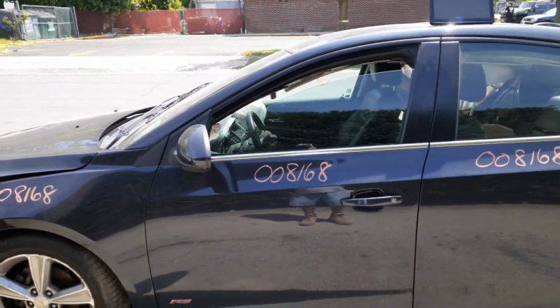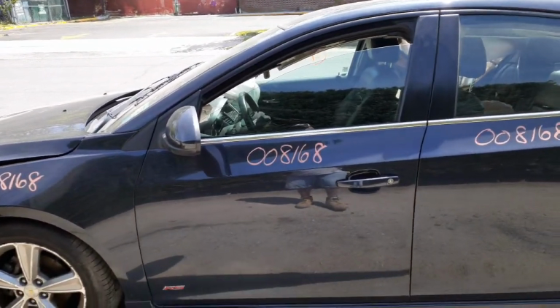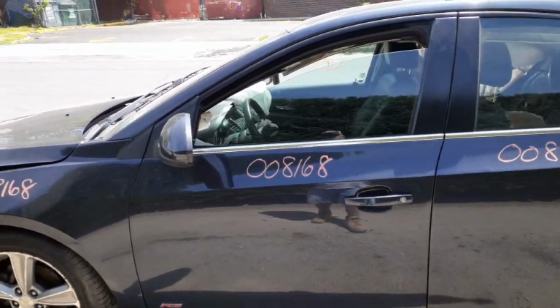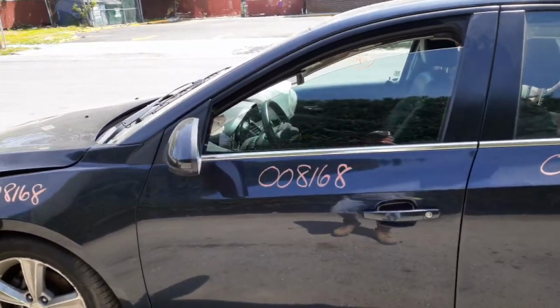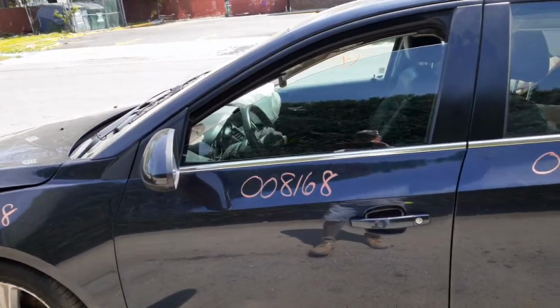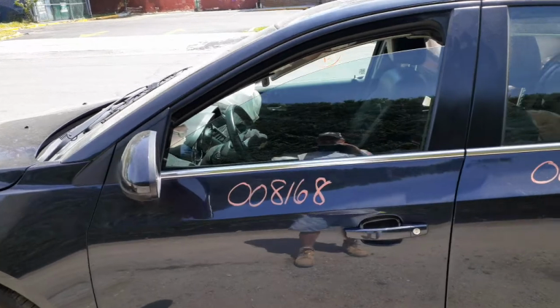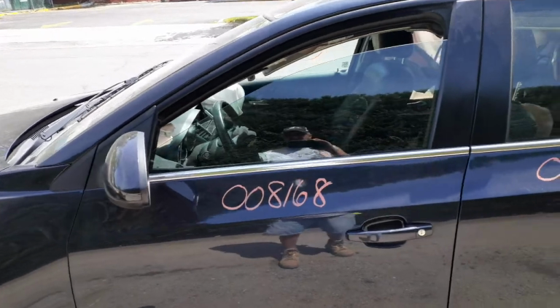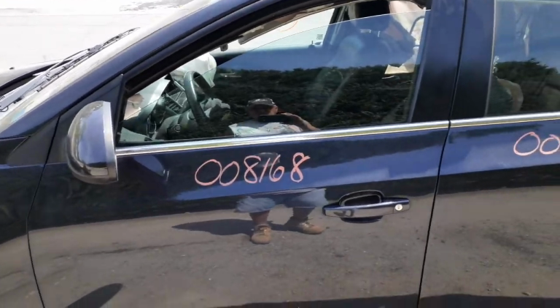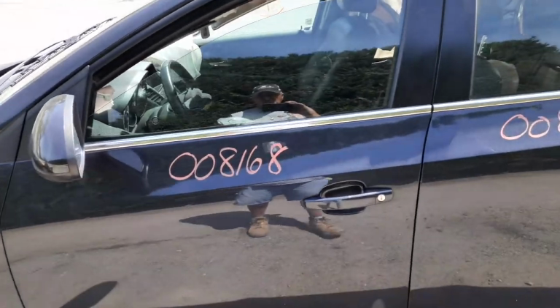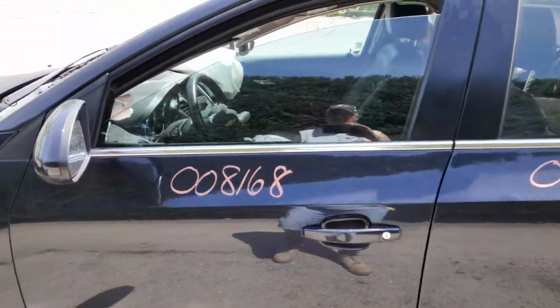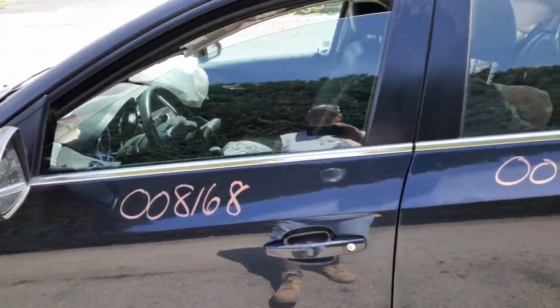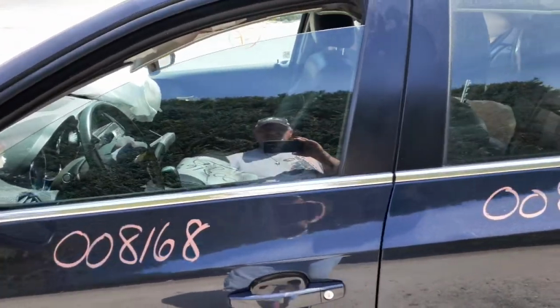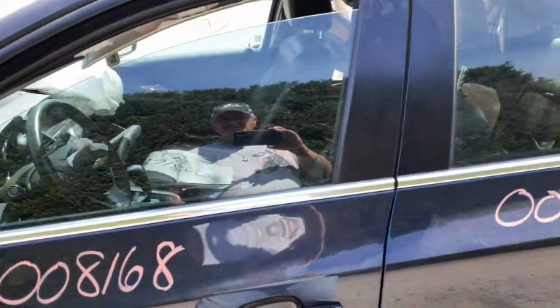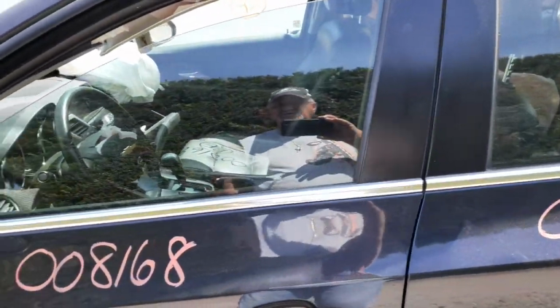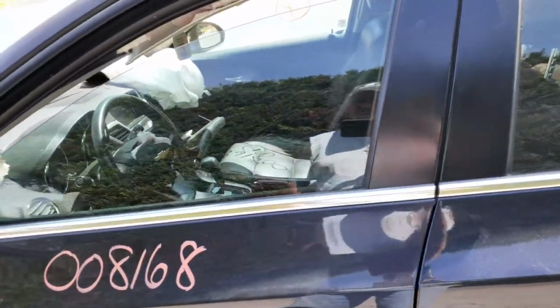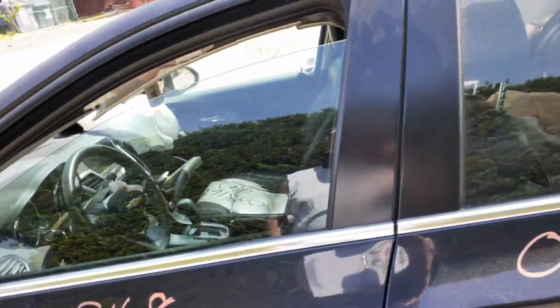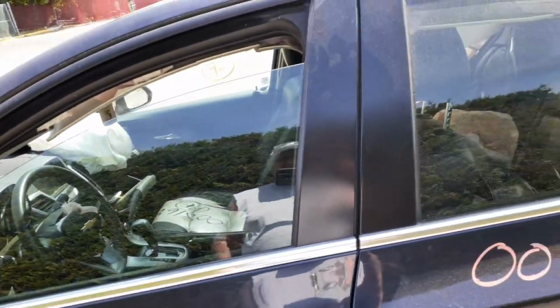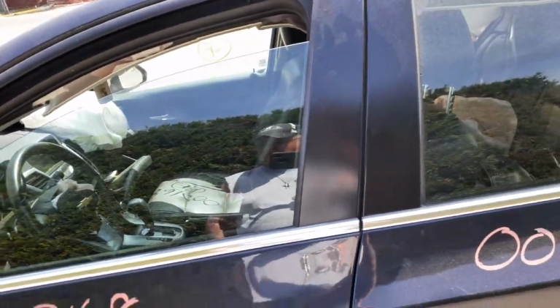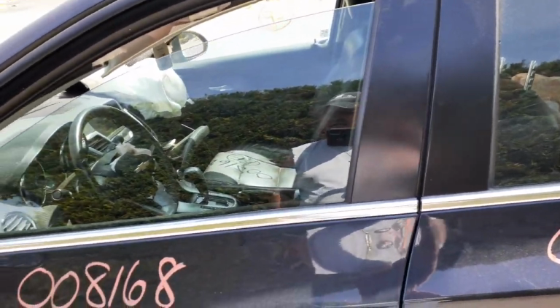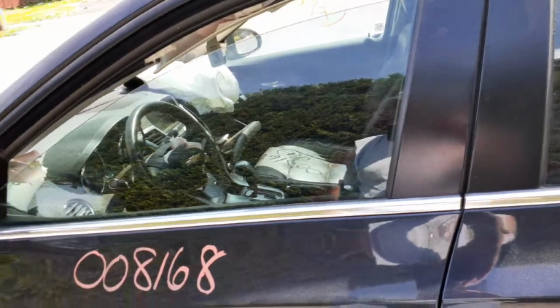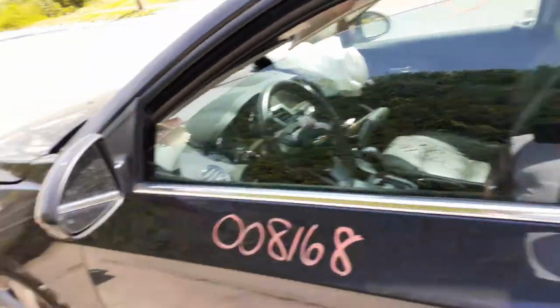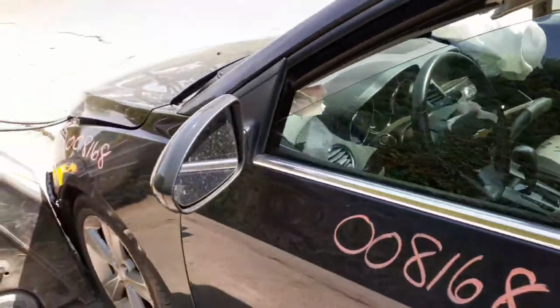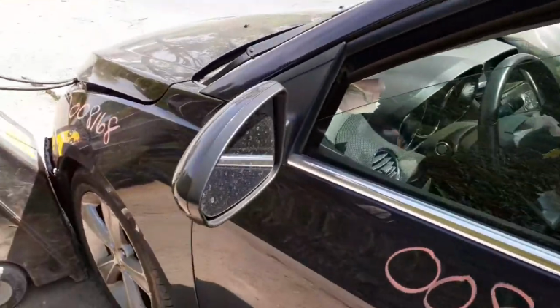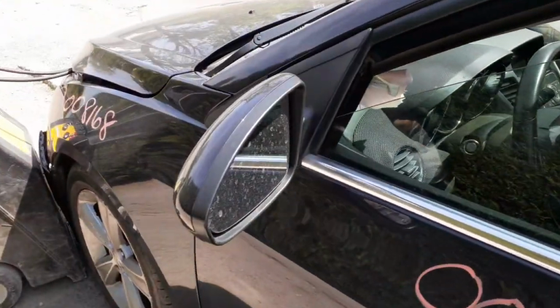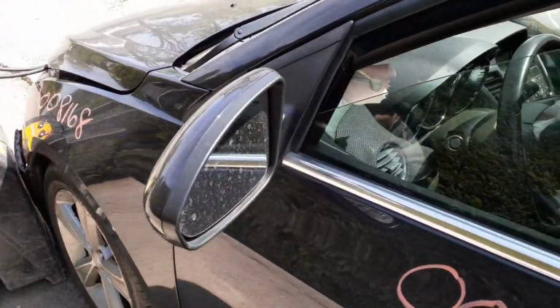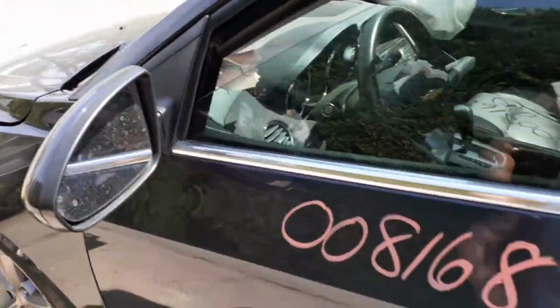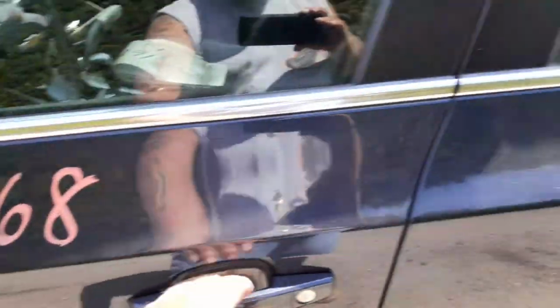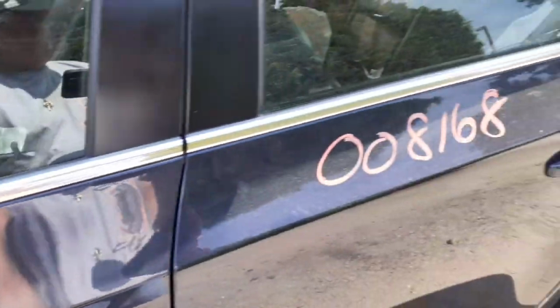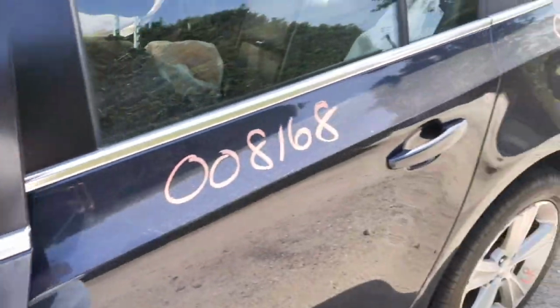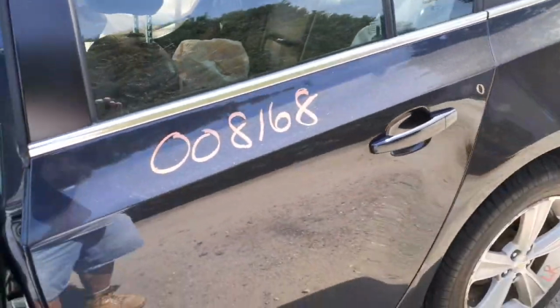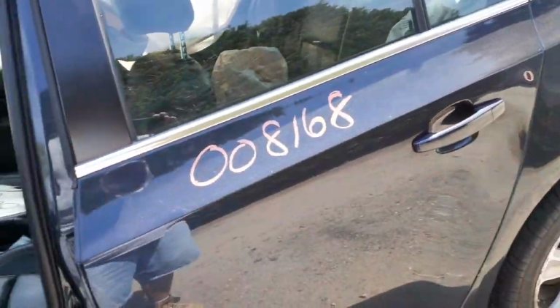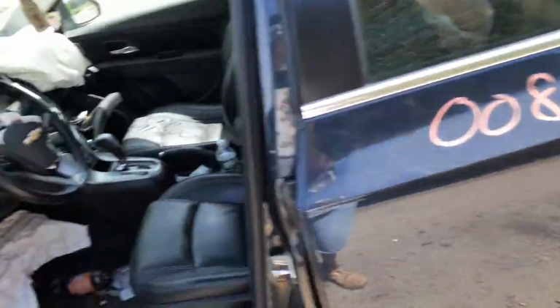Exterior paint code on this car is GXH. Interior code is 4AA — black leather. Here's your left side mirror.